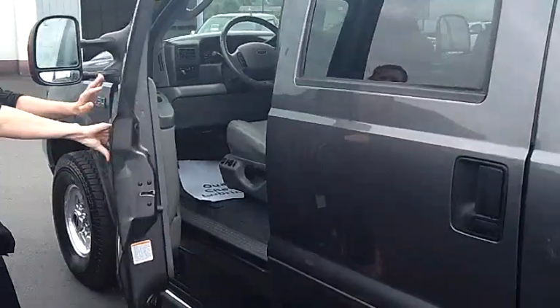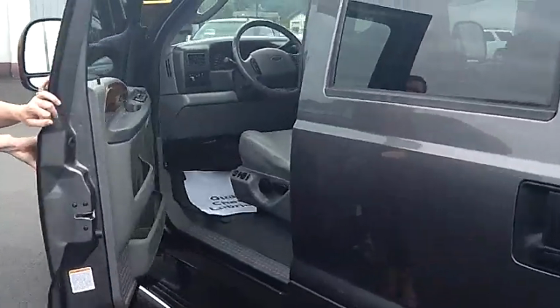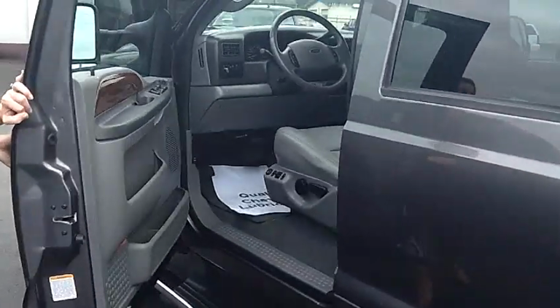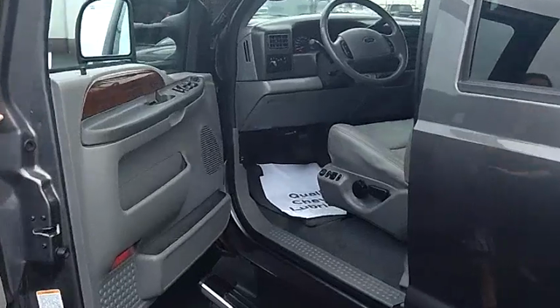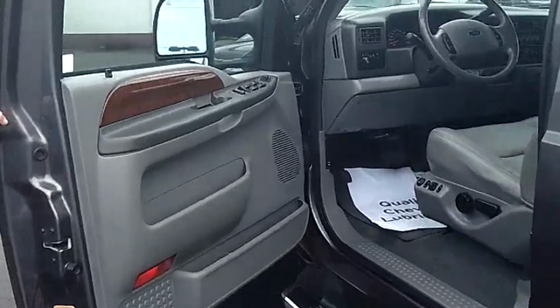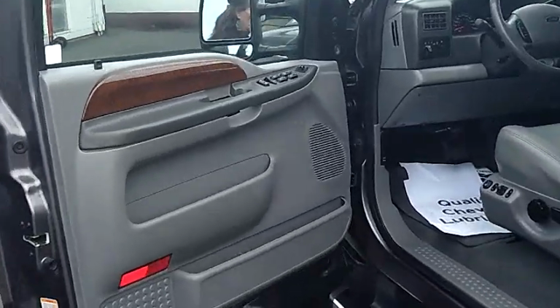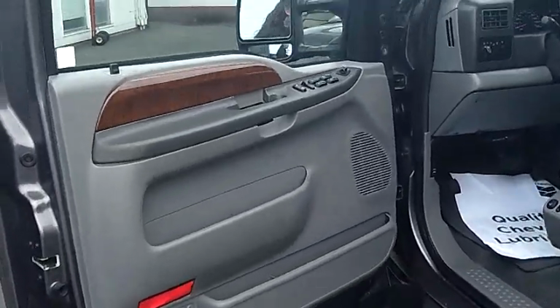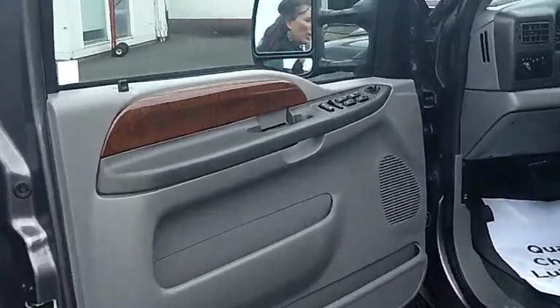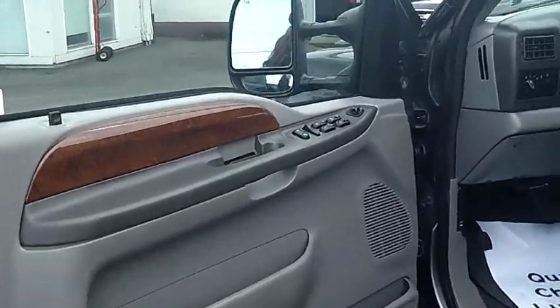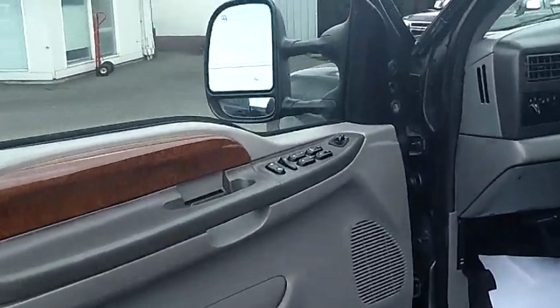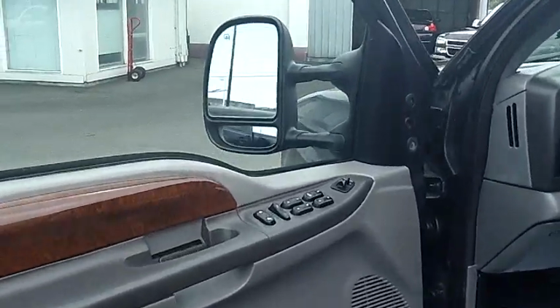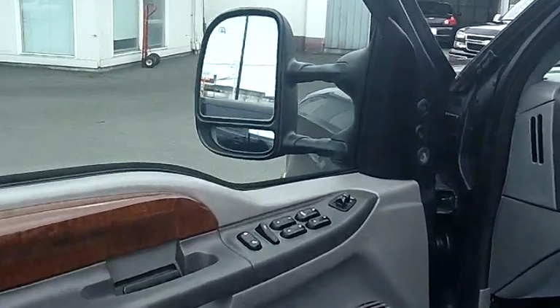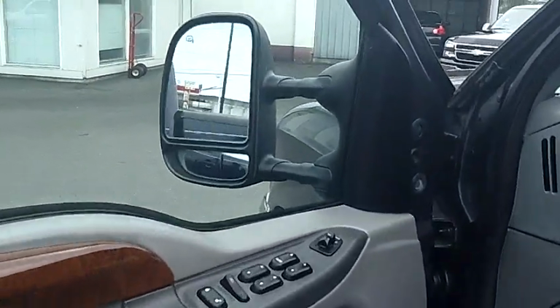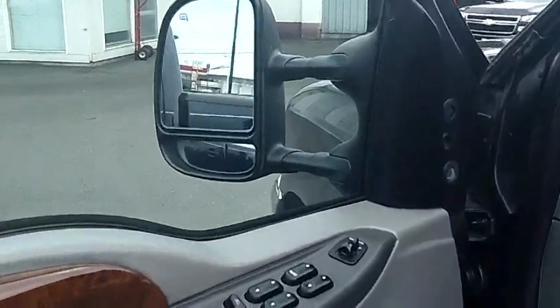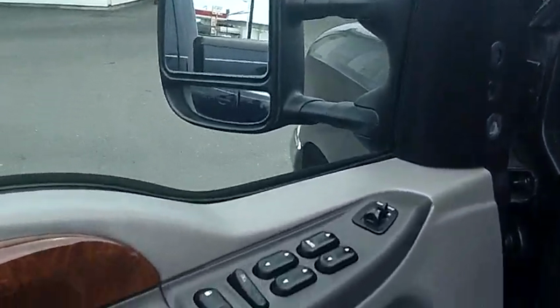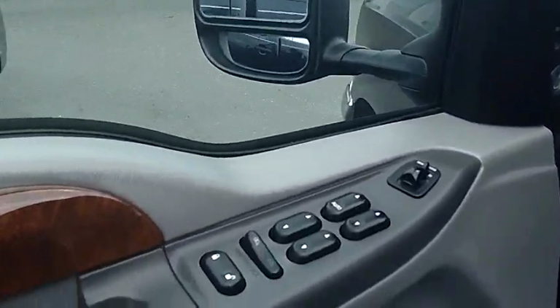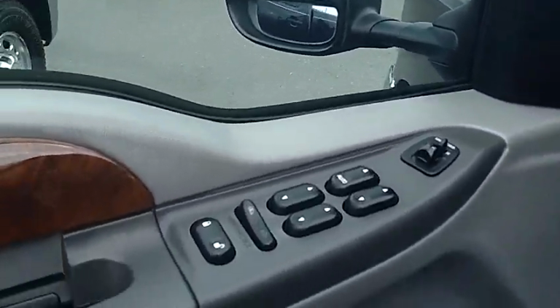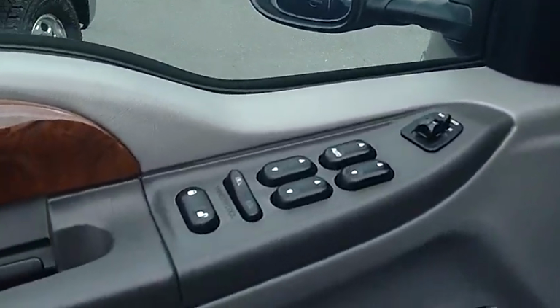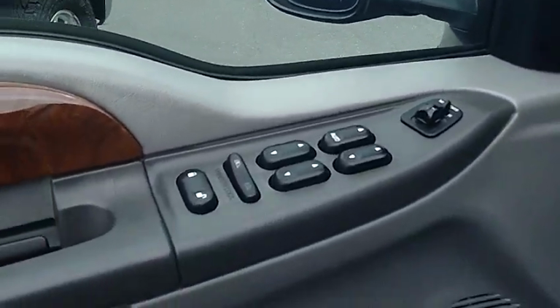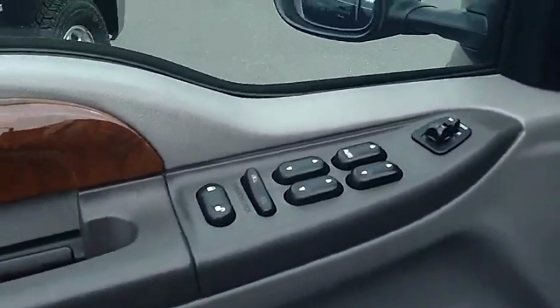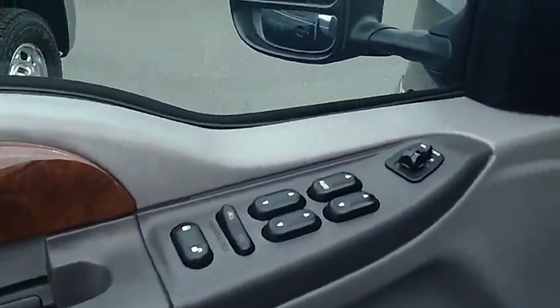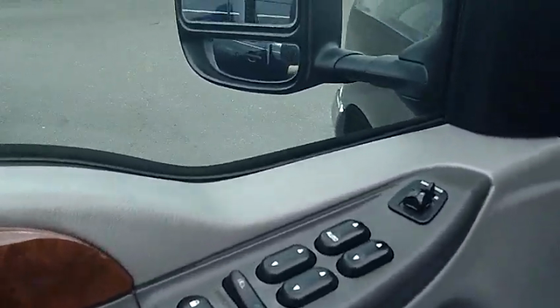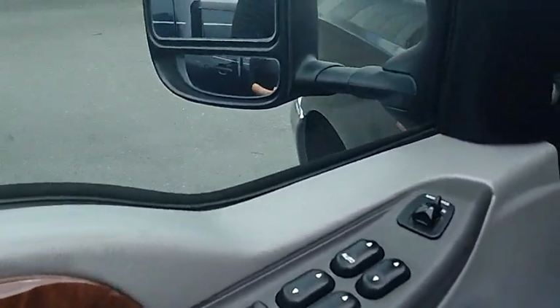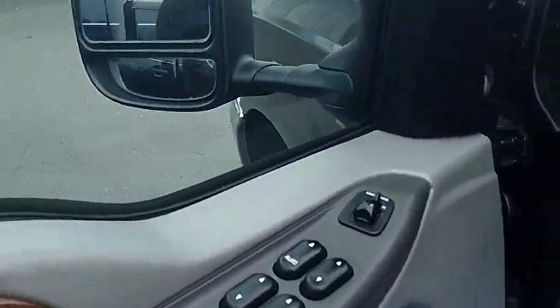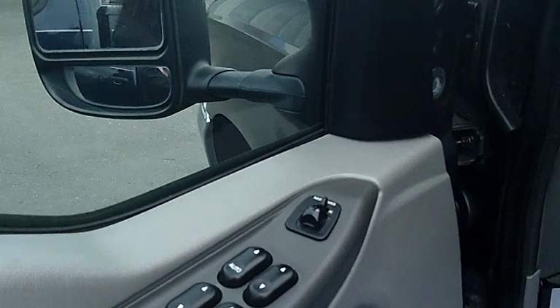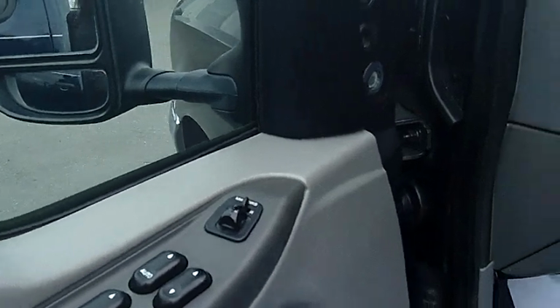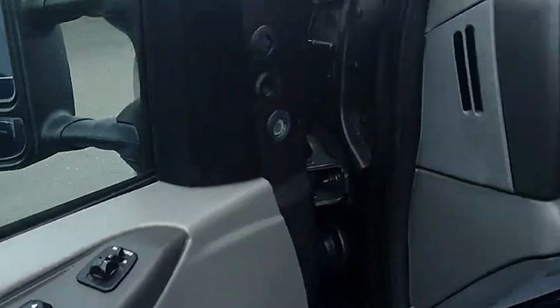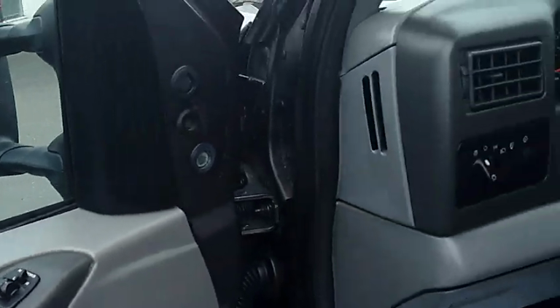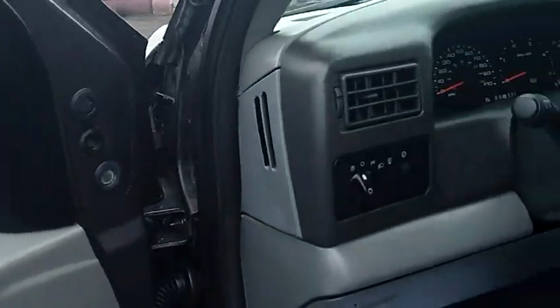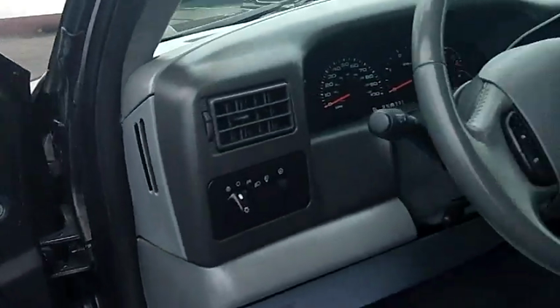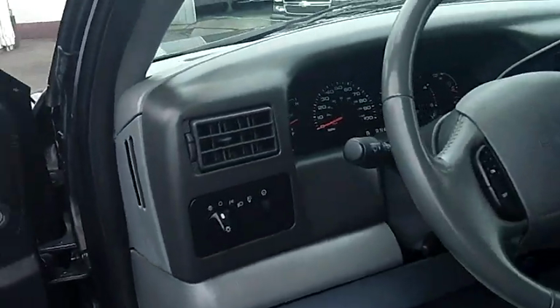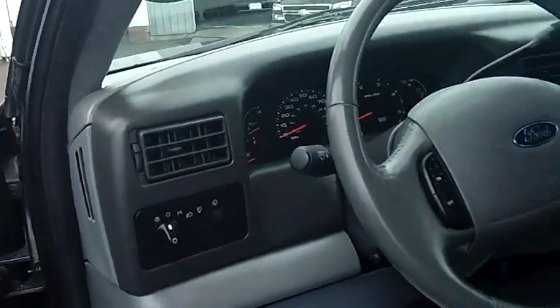This is also a four-door vehicle, so plenty of space for all of your passengers. And keyless entry.